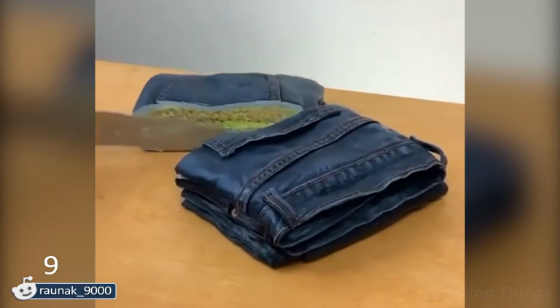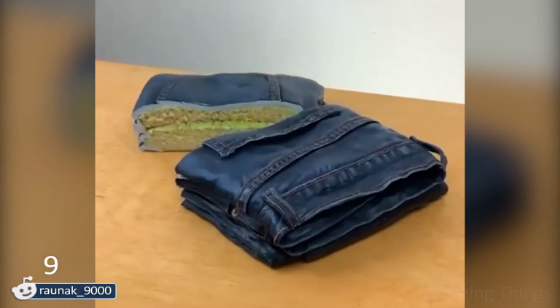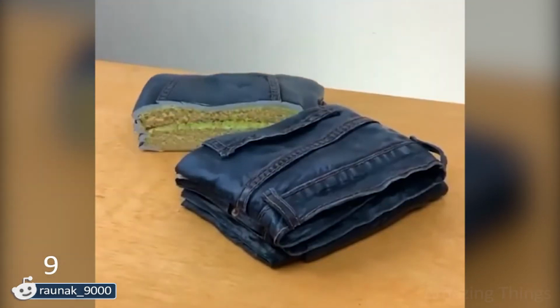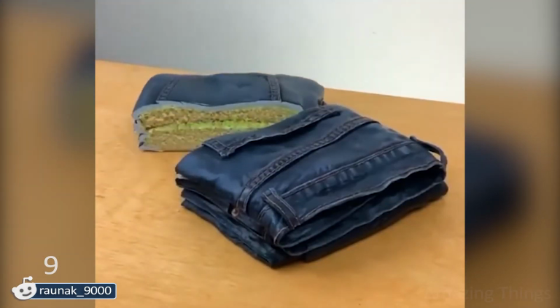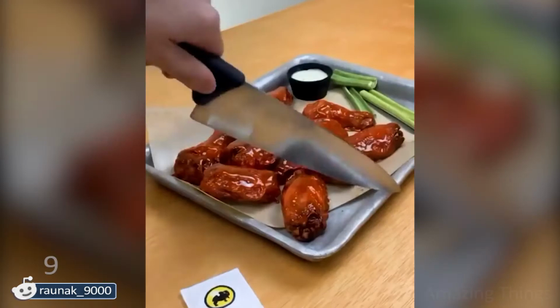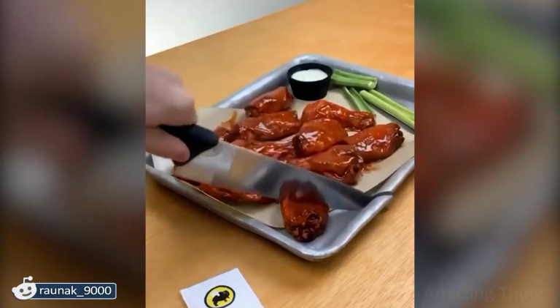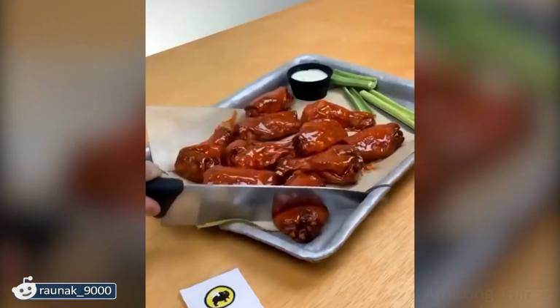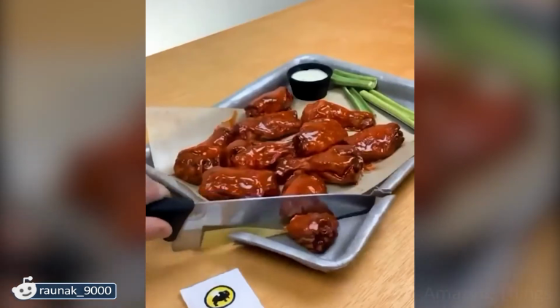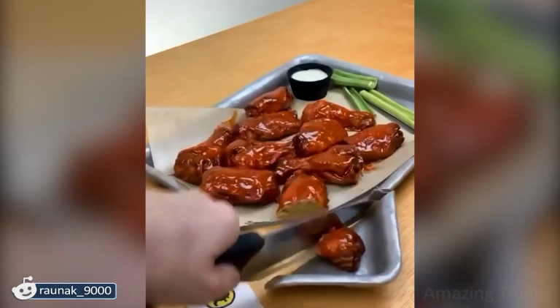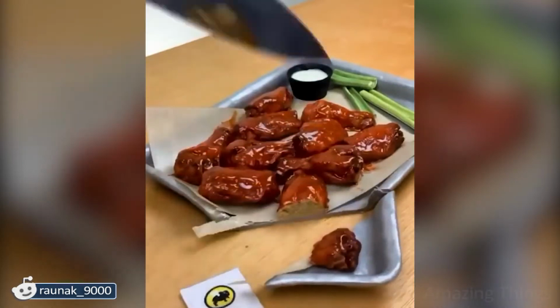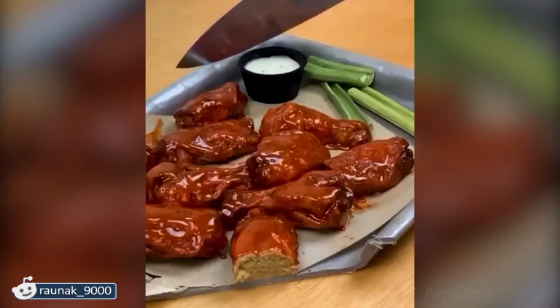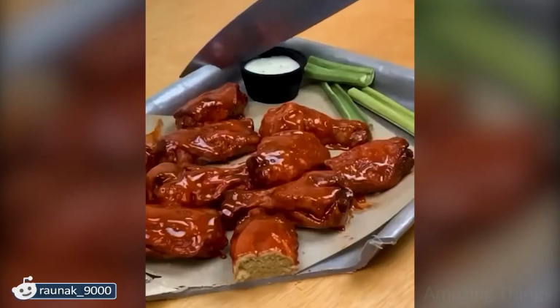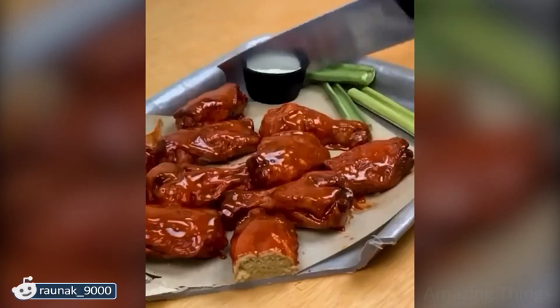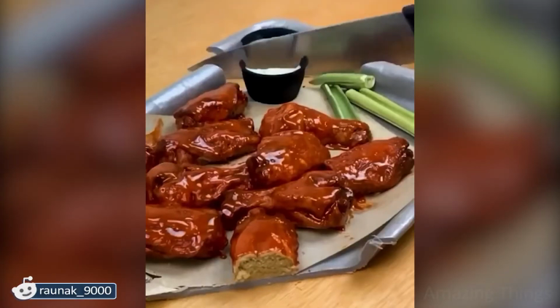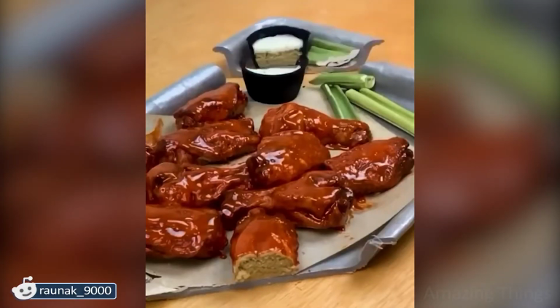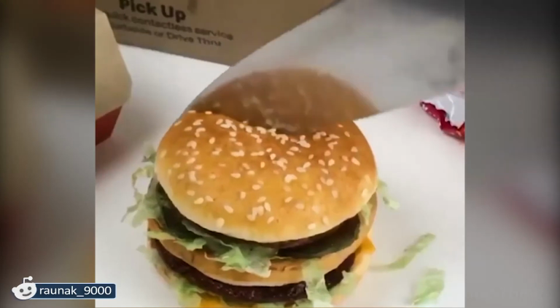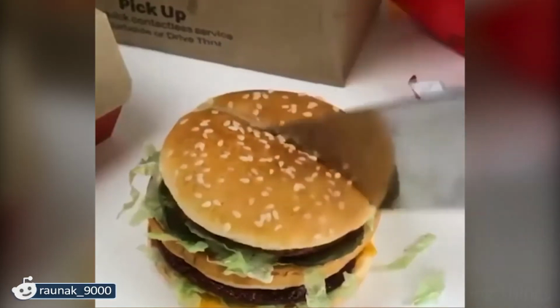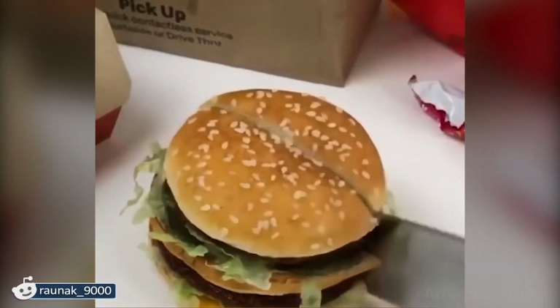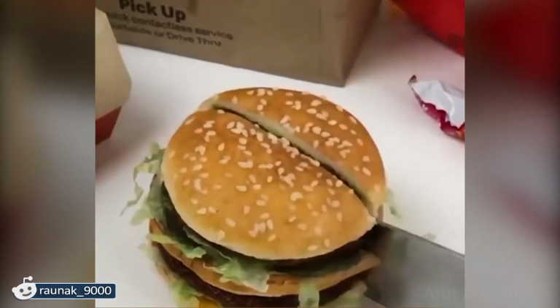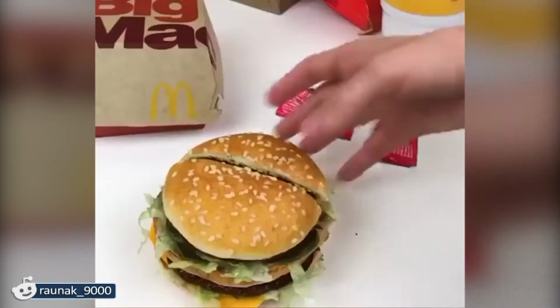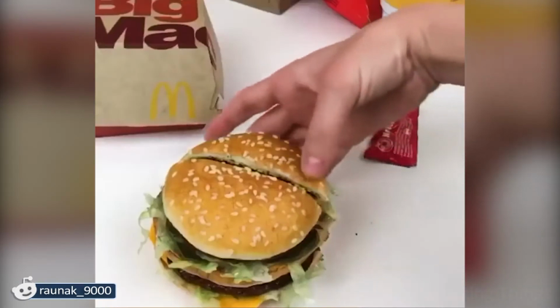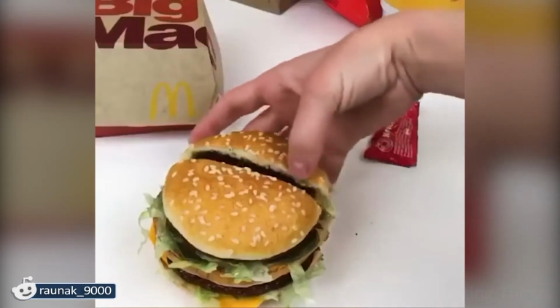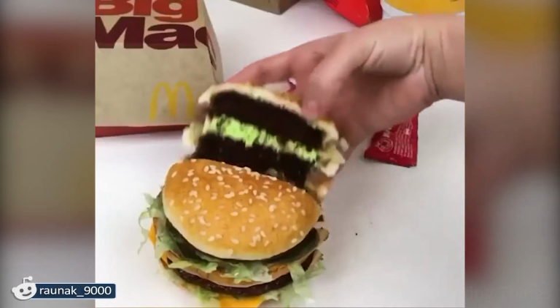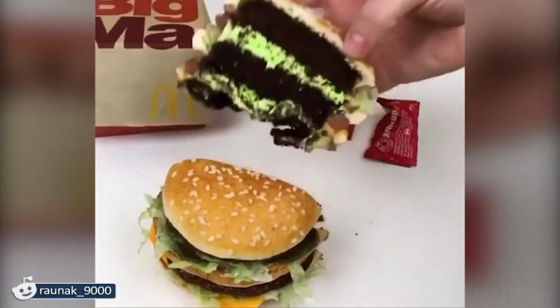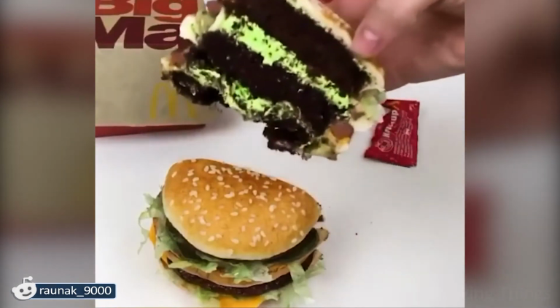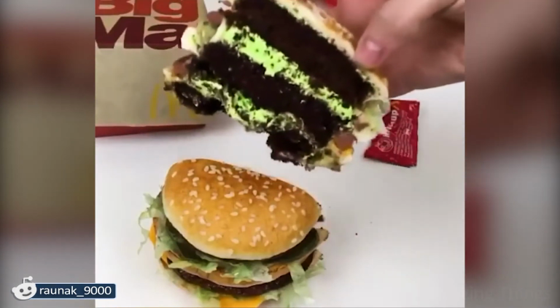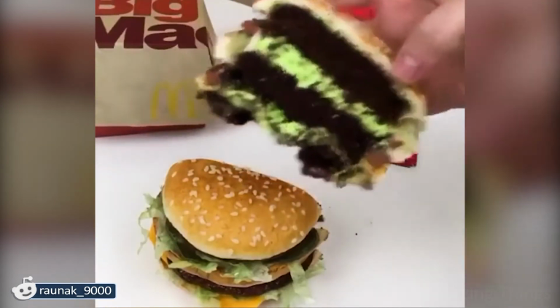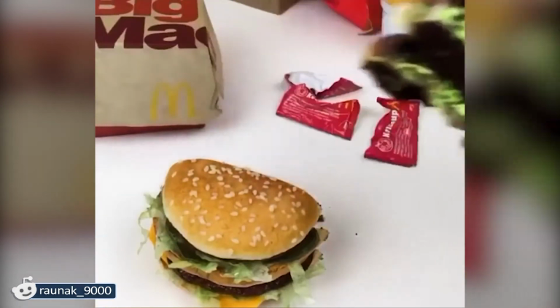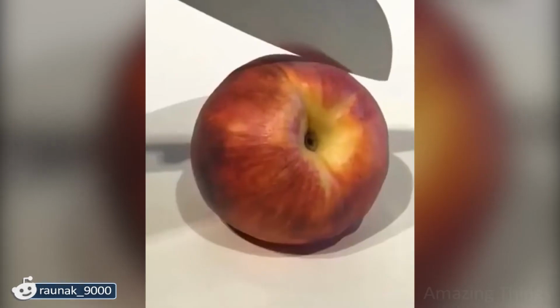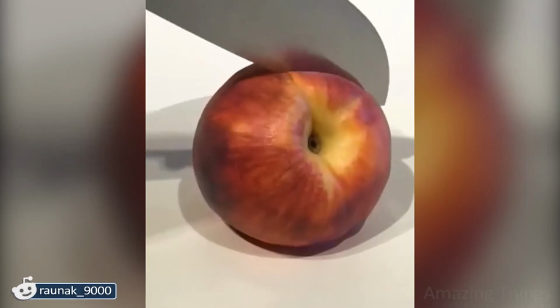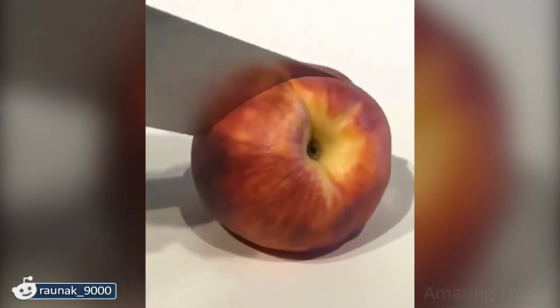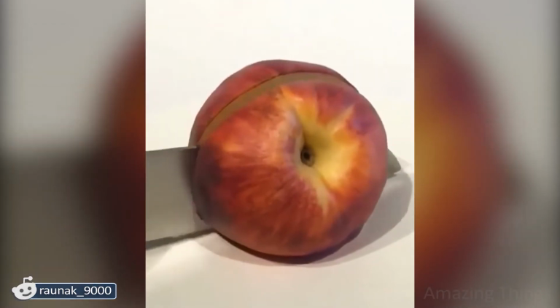Folded jeans cake? This is something new! I am not so surprised by apples which are actually cakes, as surprised by jeans or some non-edible objects. How do they get so realistic?